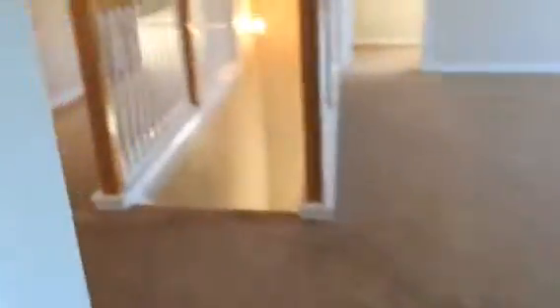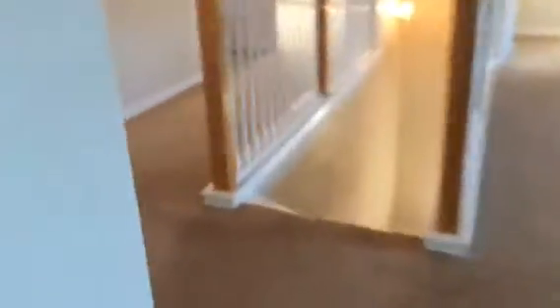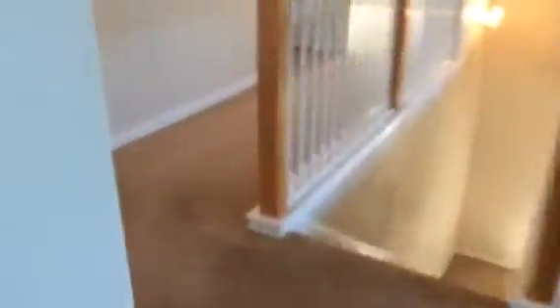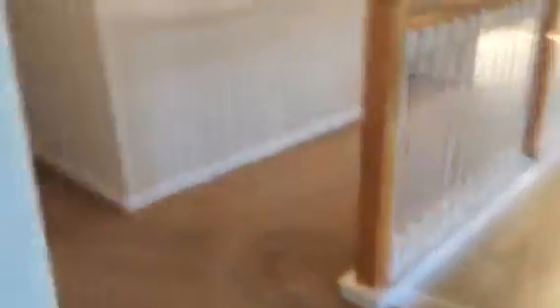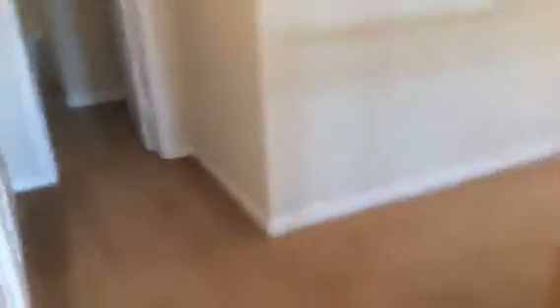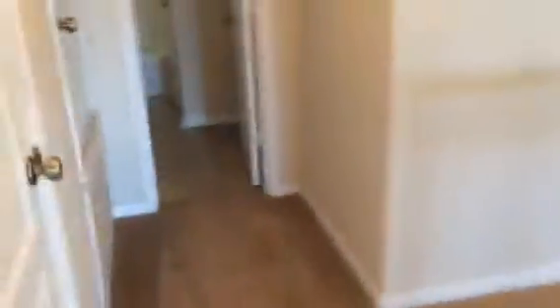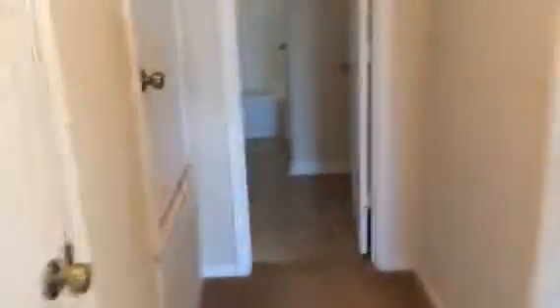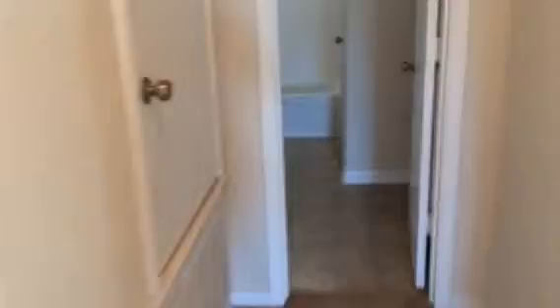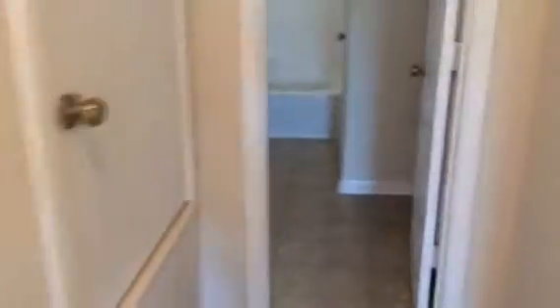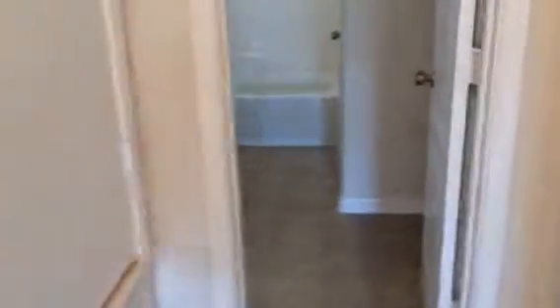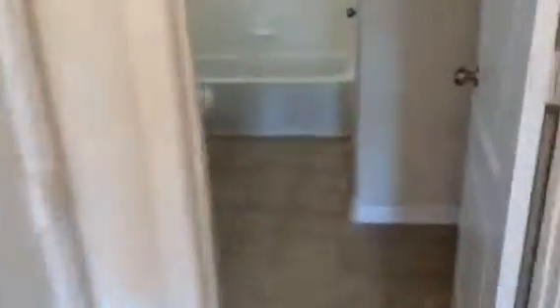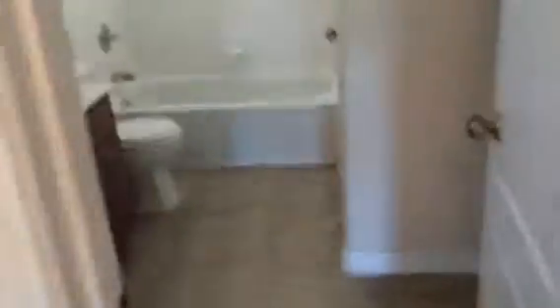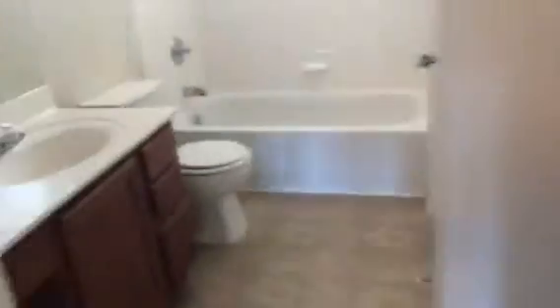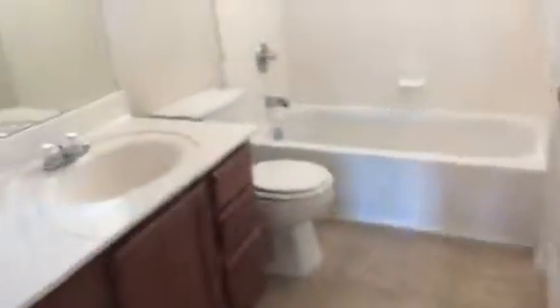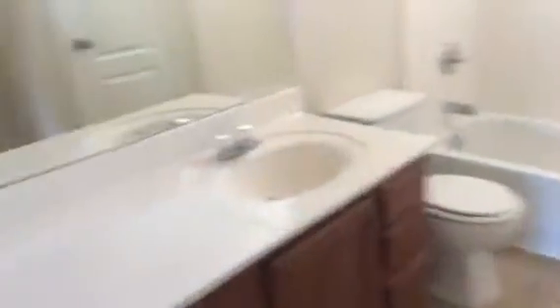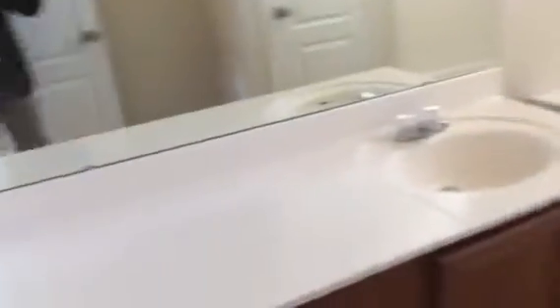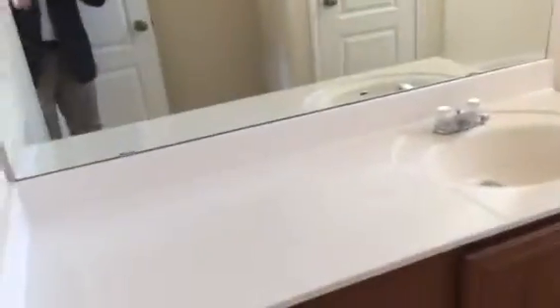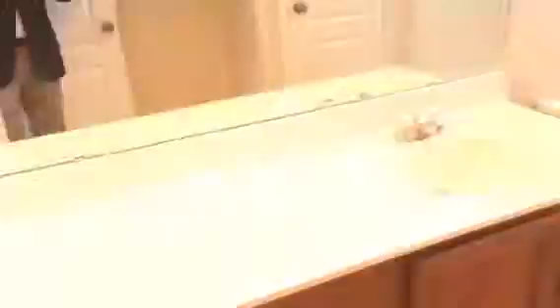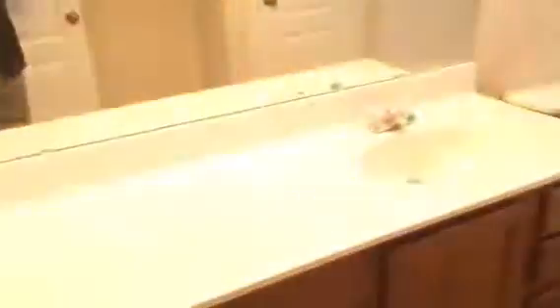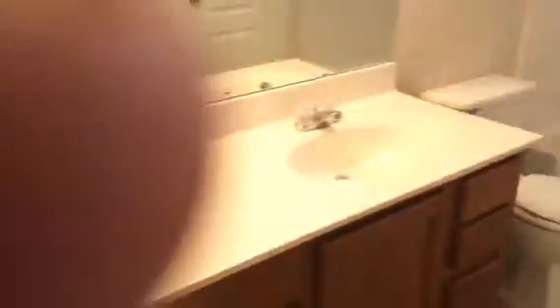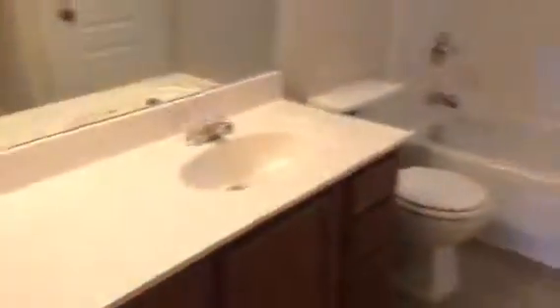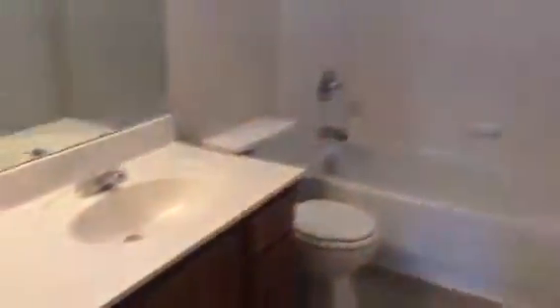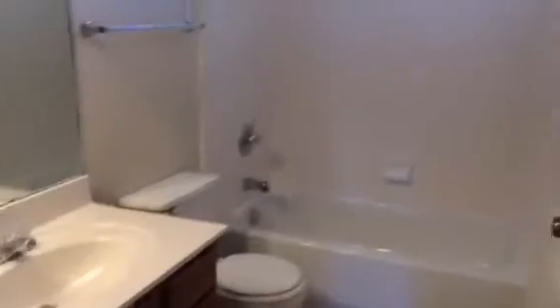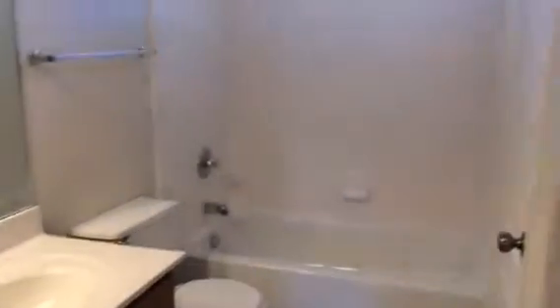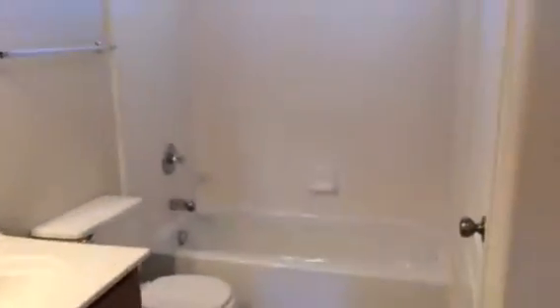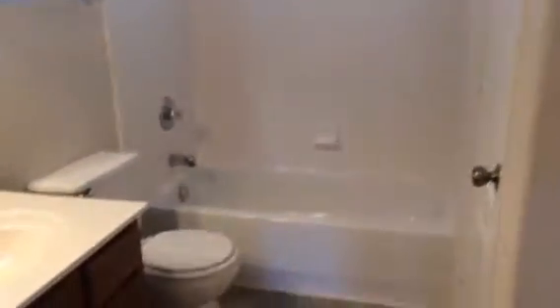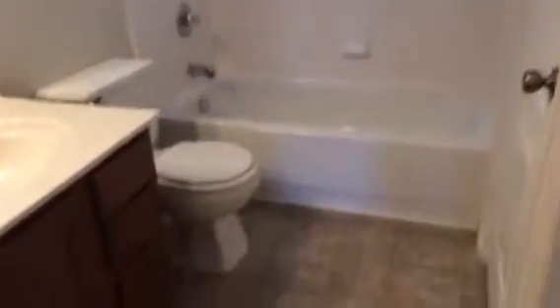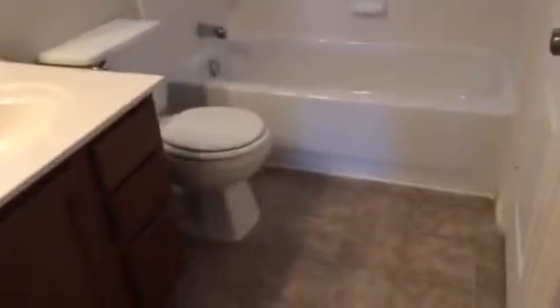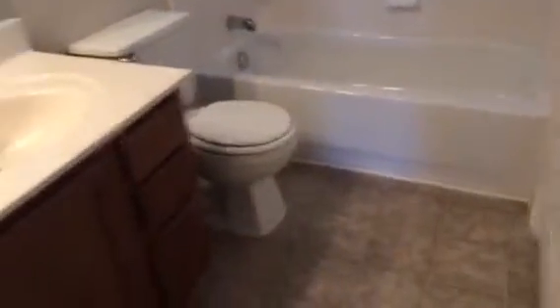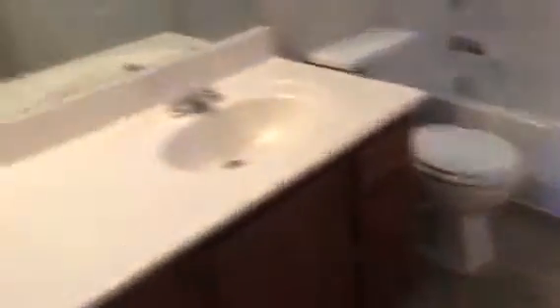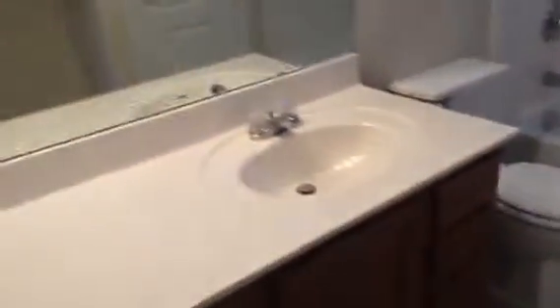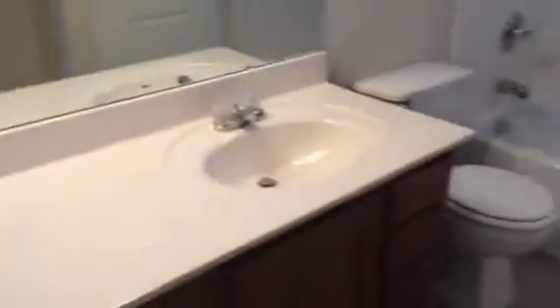And then we have the other bathroom — good shape there.